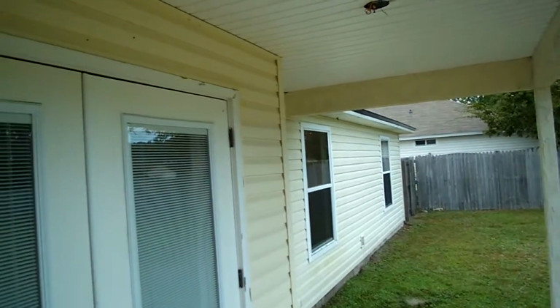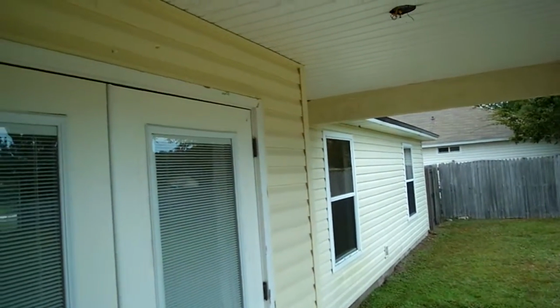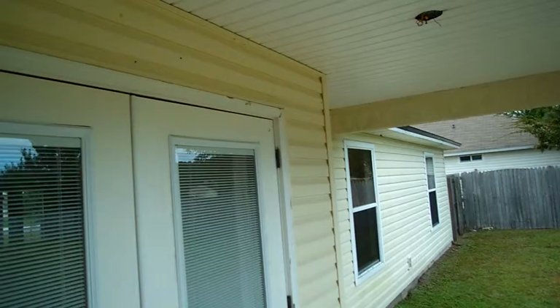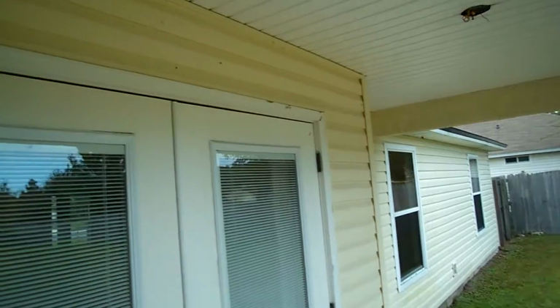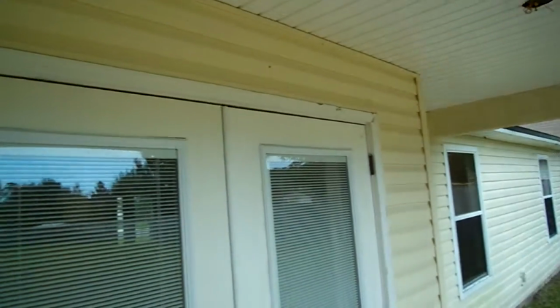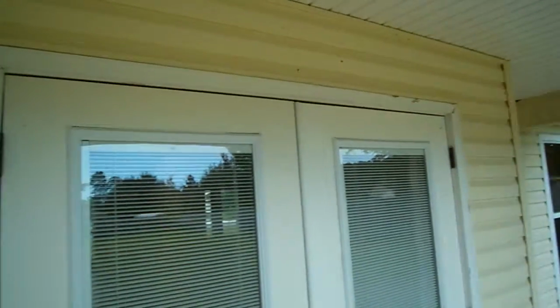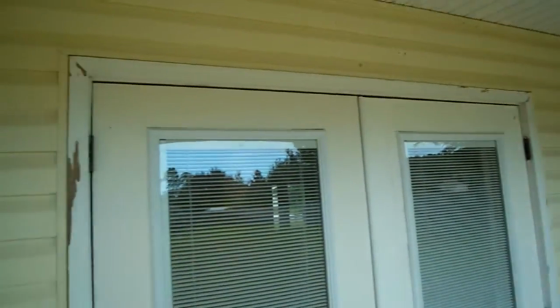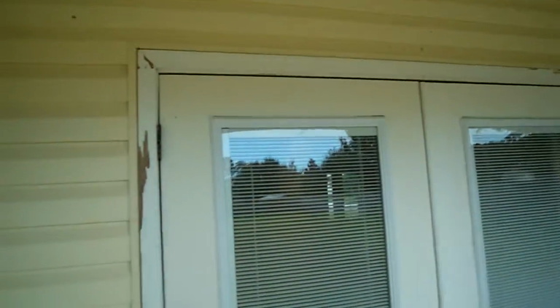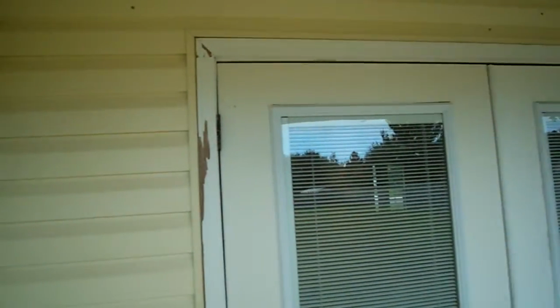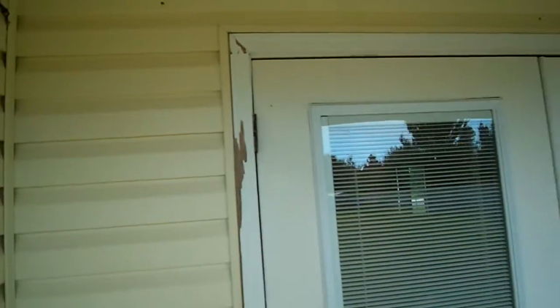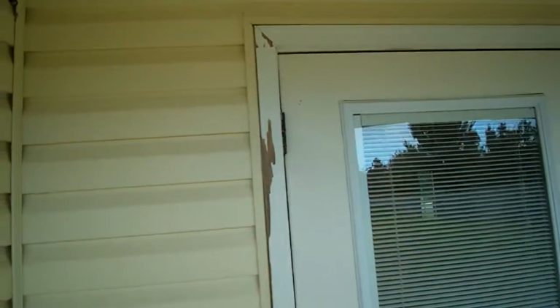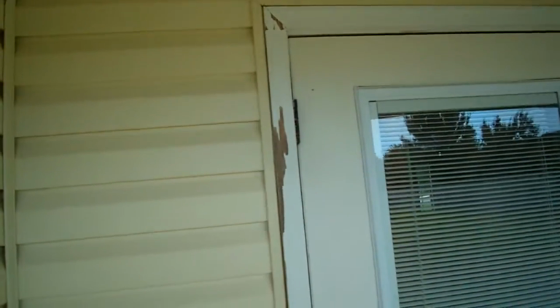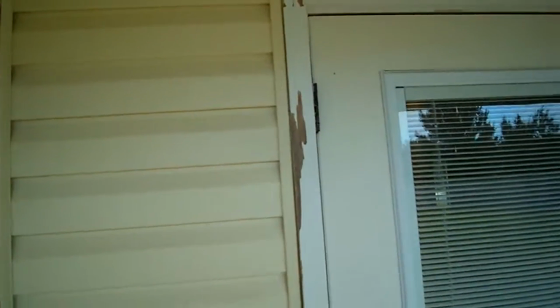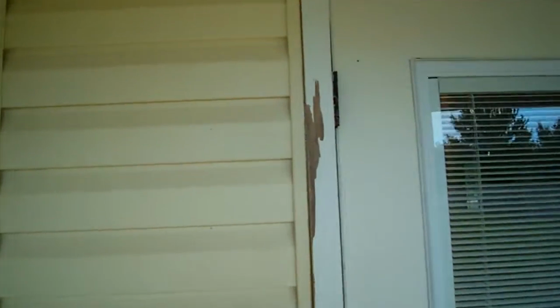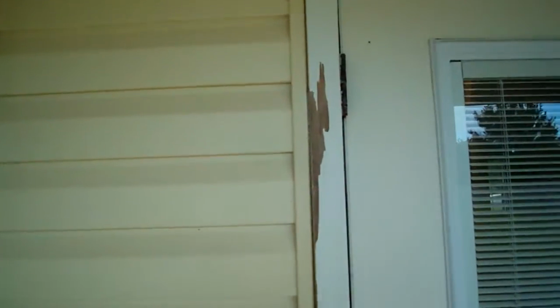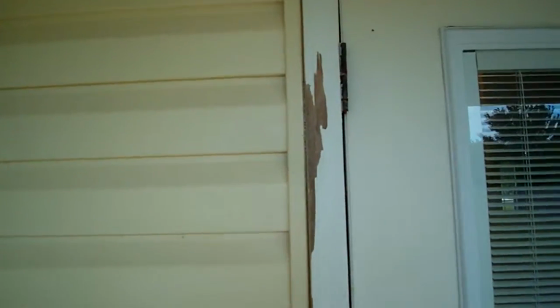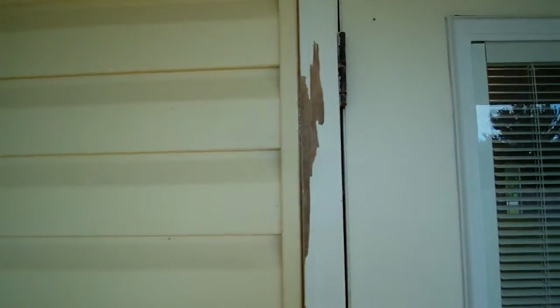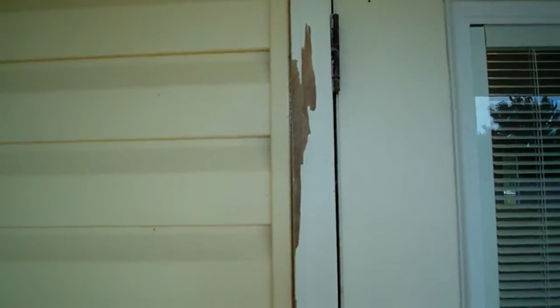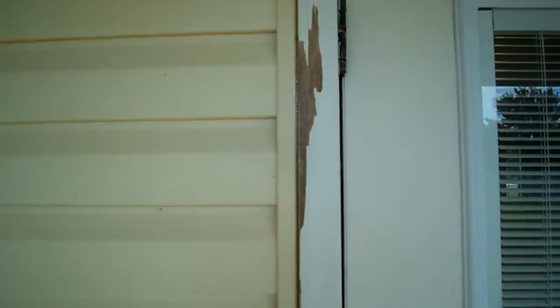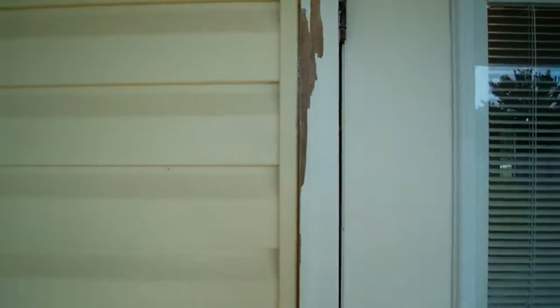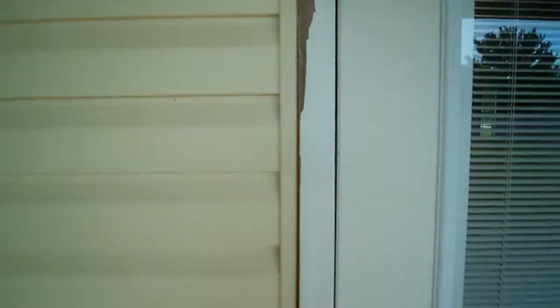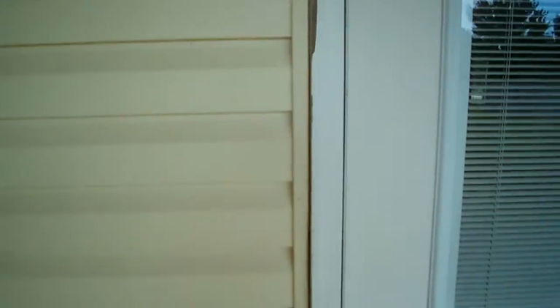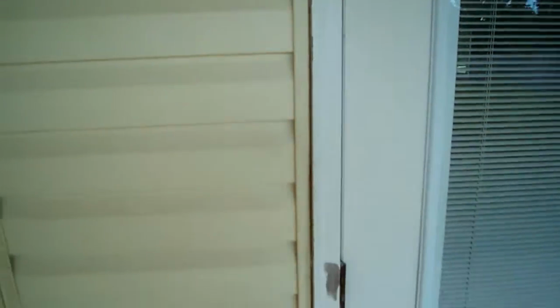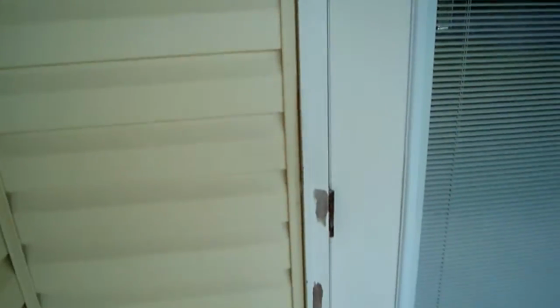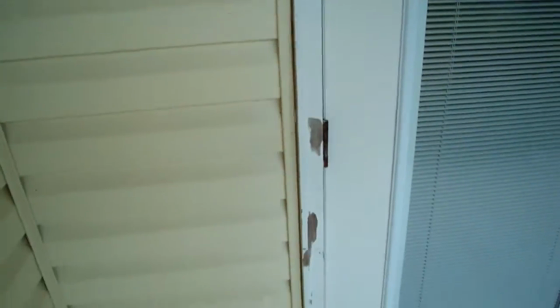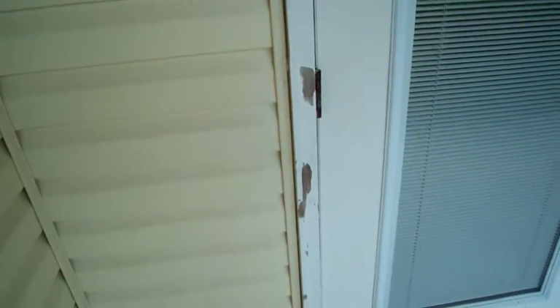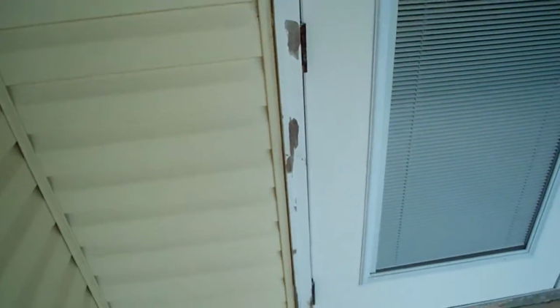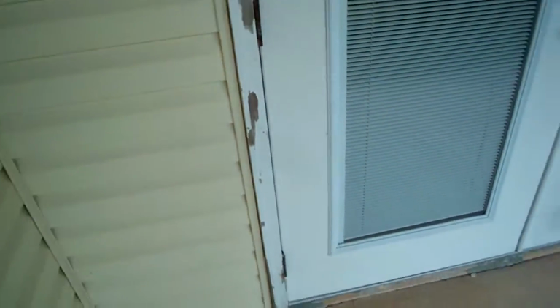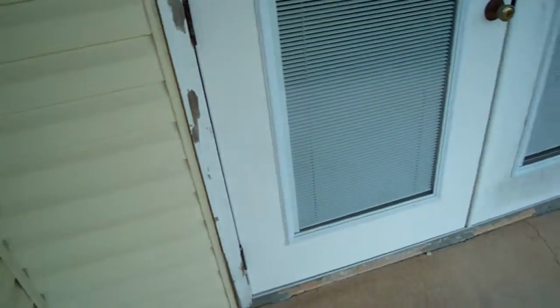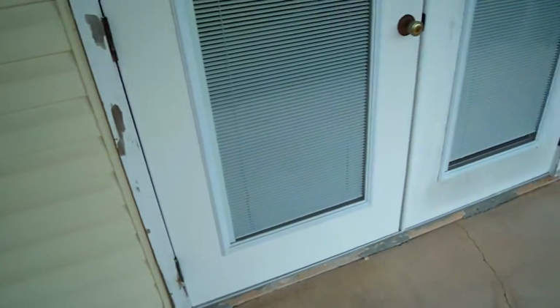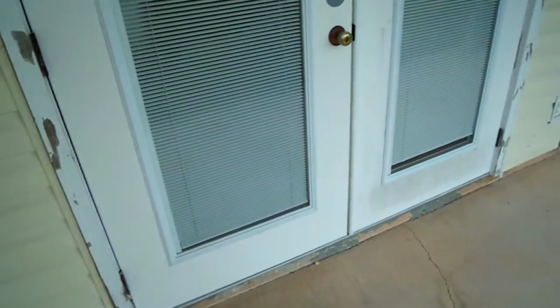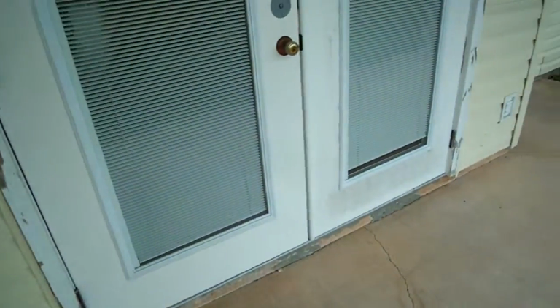The trim around the door is peeling a little bit right here, so it needs a little bit of paint around the edge. The door is not rotten or anything like that — it just needs to be painted.